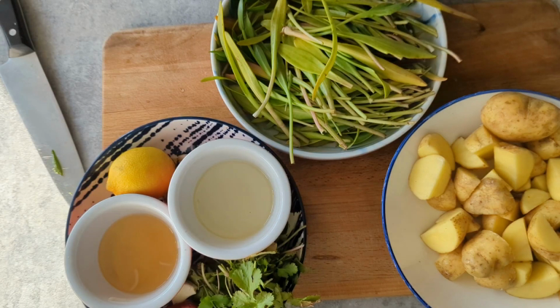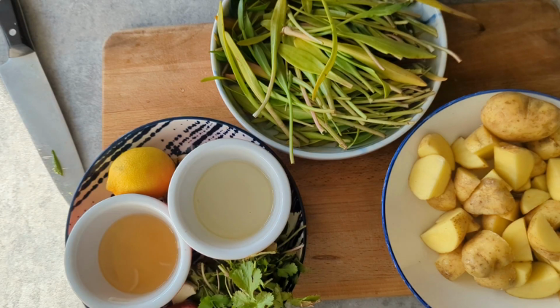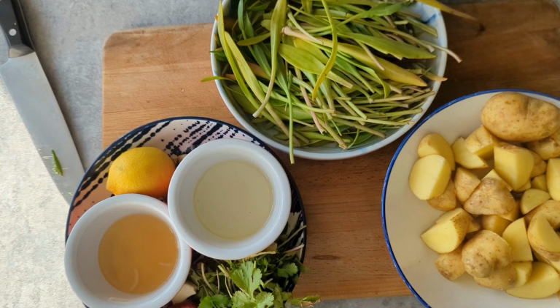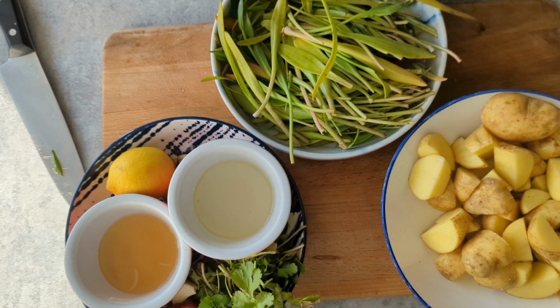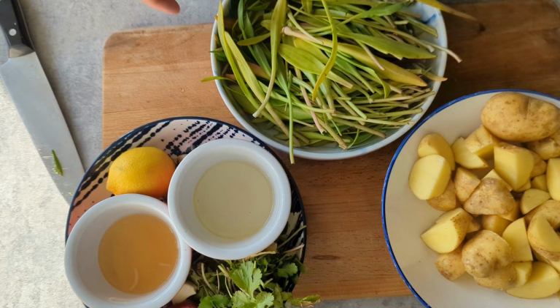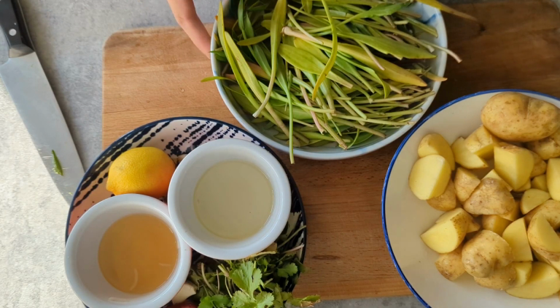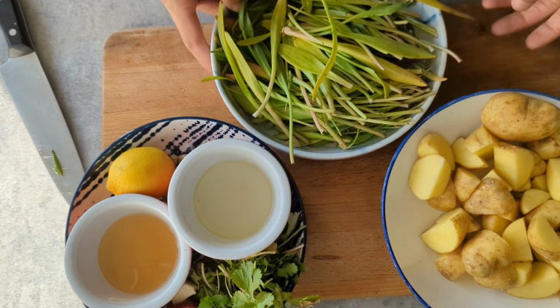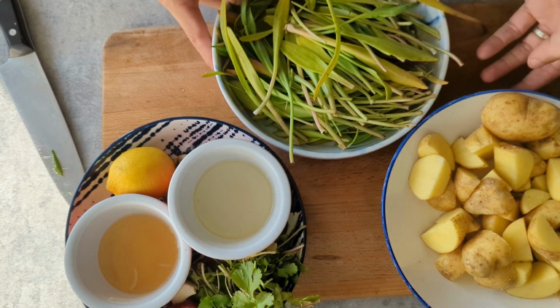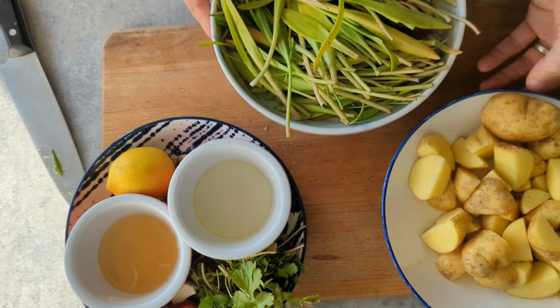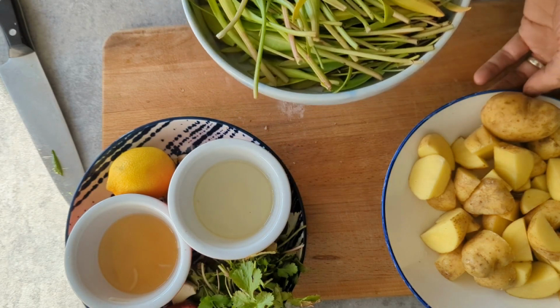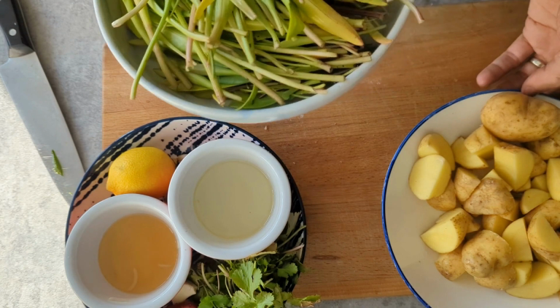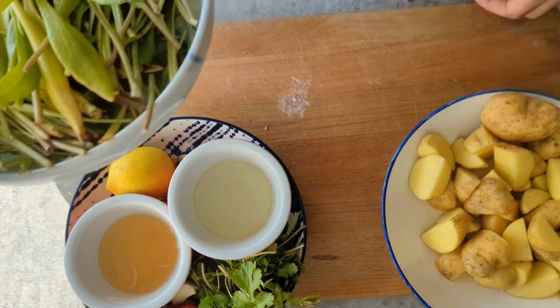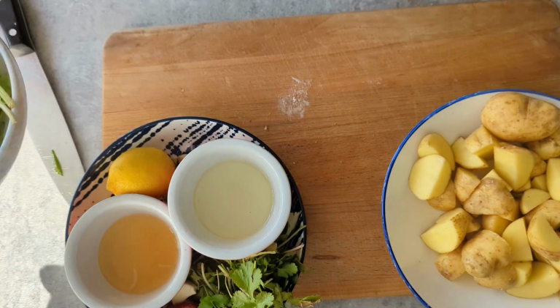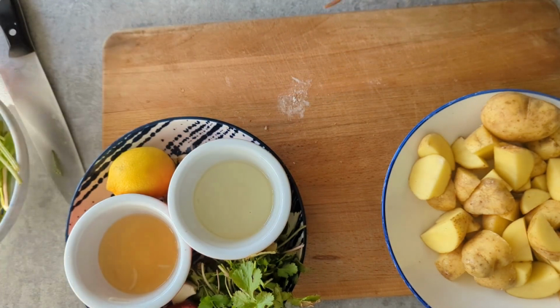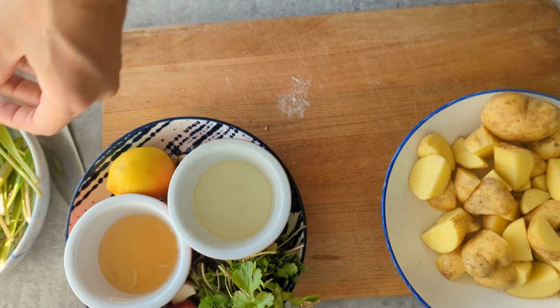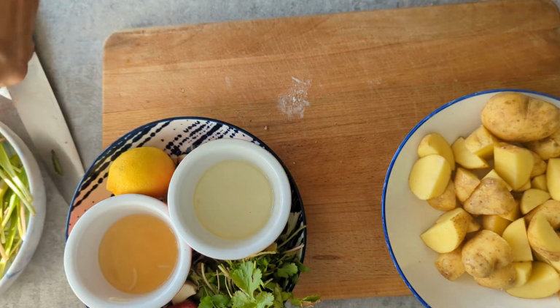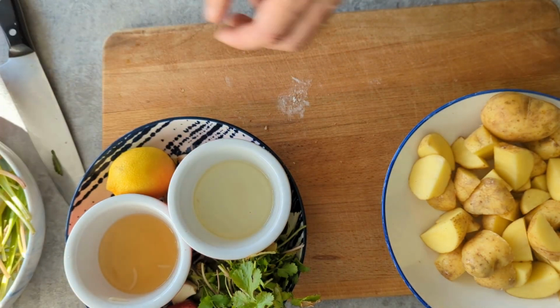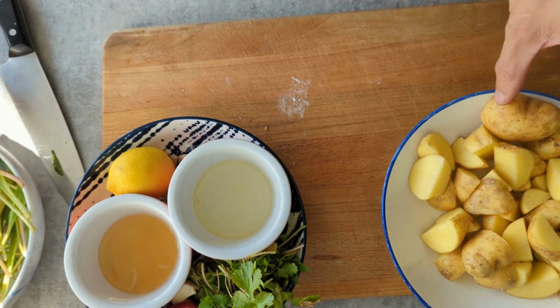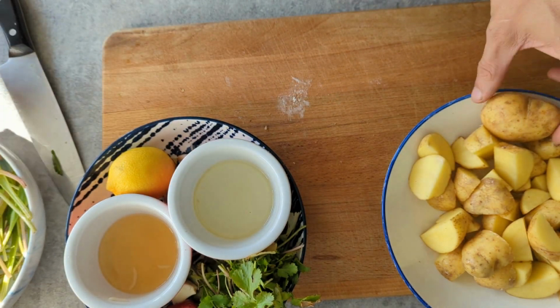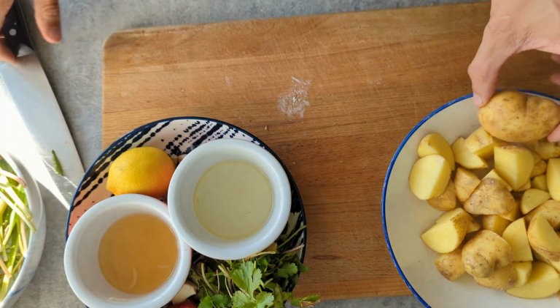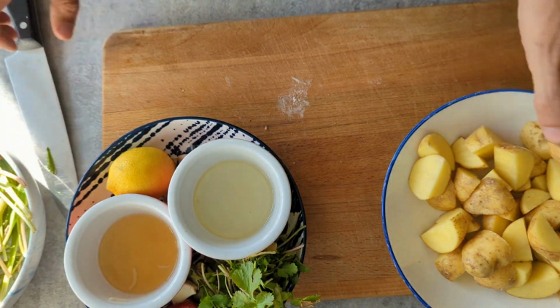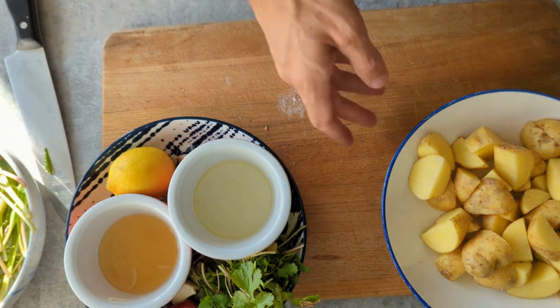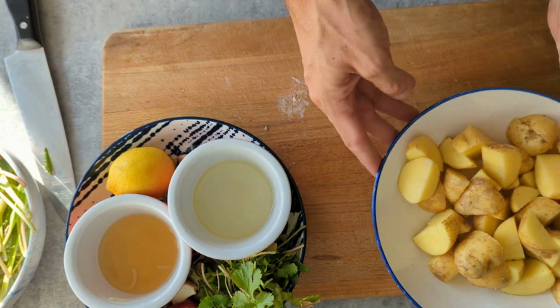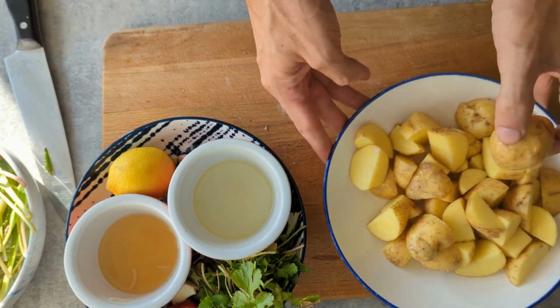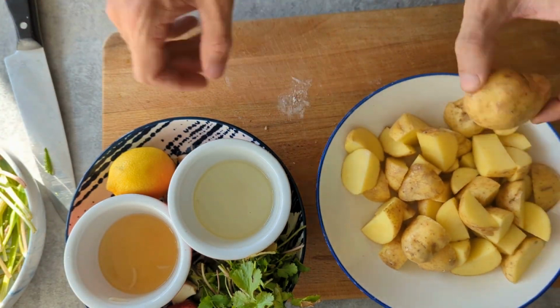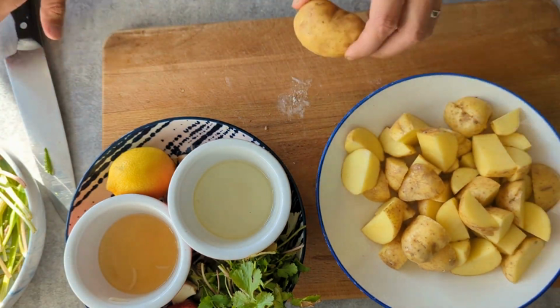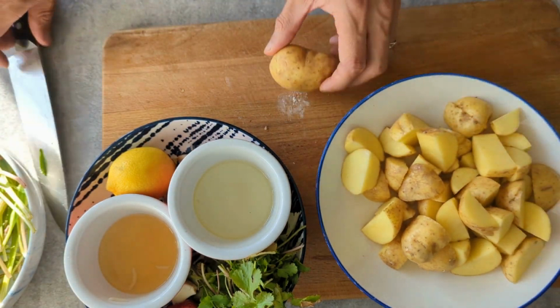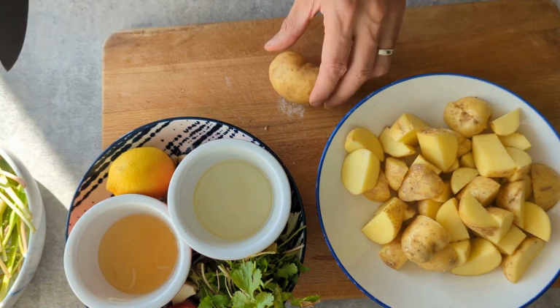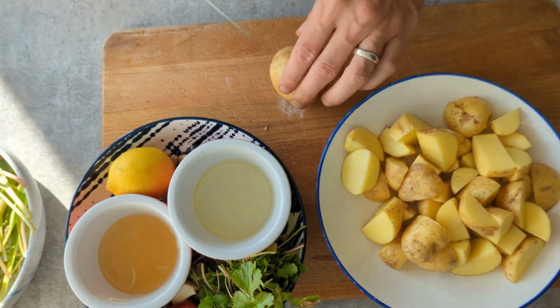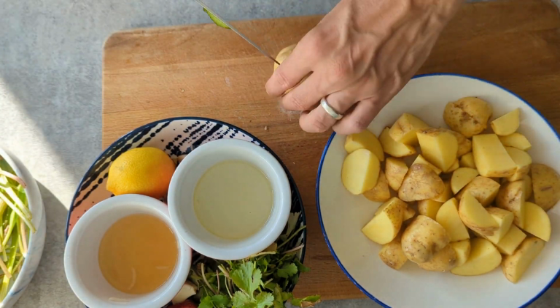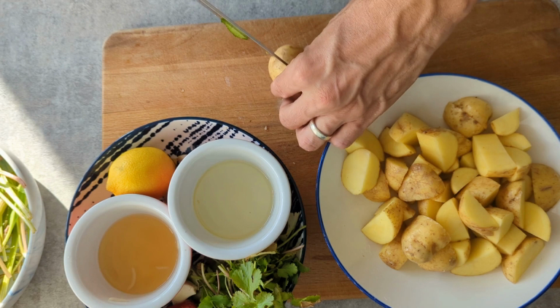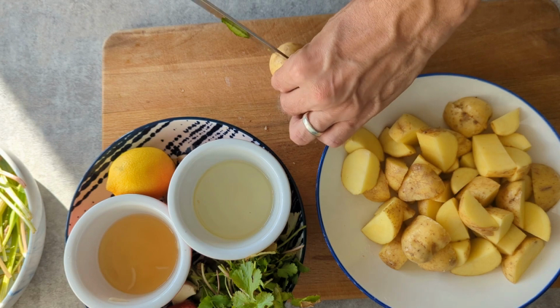Don't panic — we have a full identification guide for this on our website which you can head over to. Once we've got our basket of sea aster we'll get straight into the cooking.